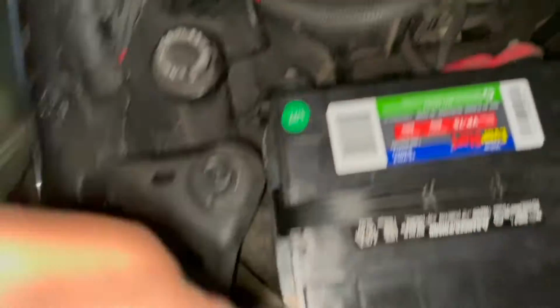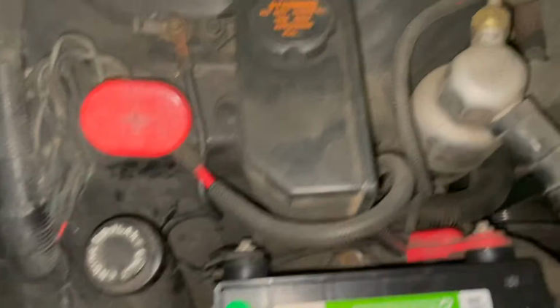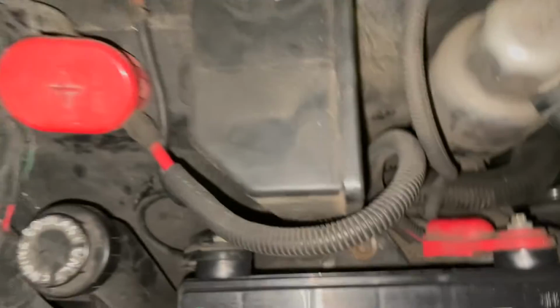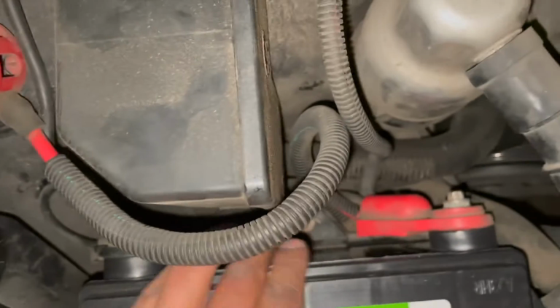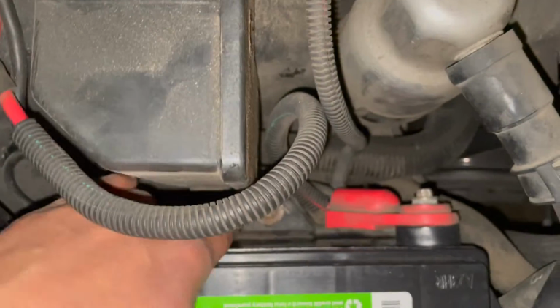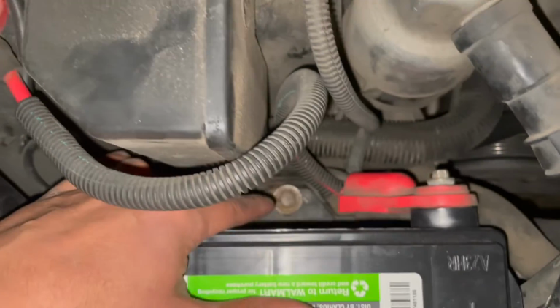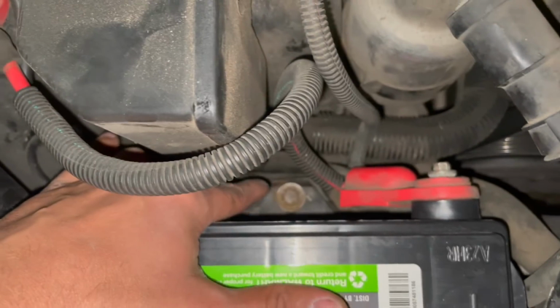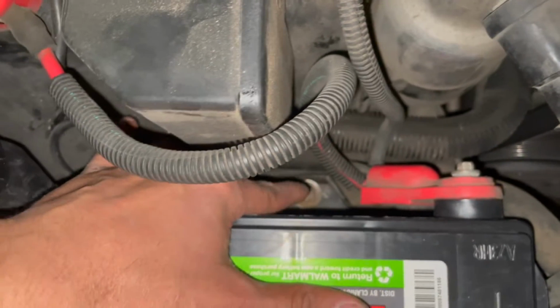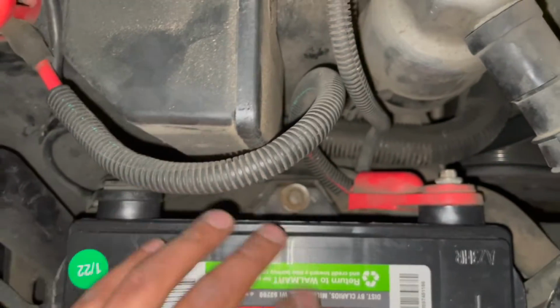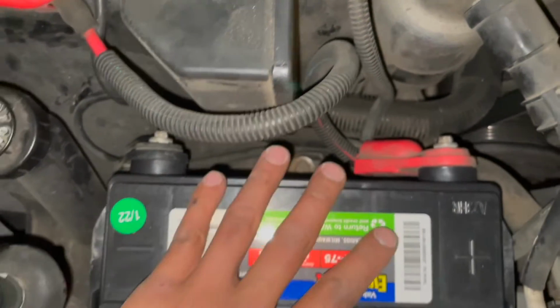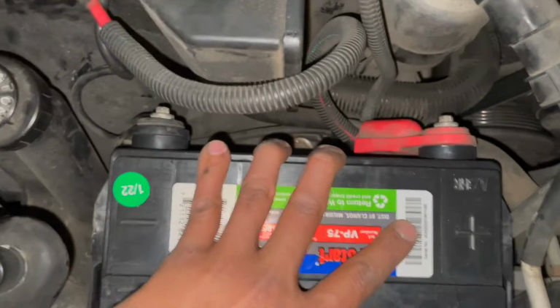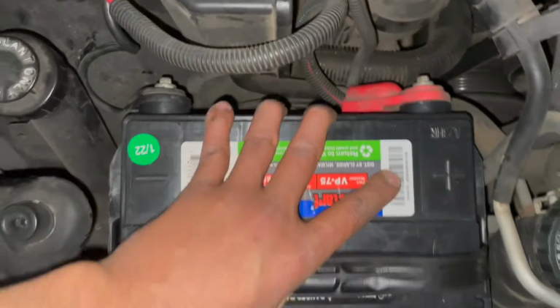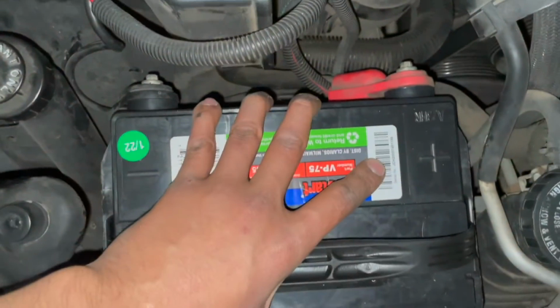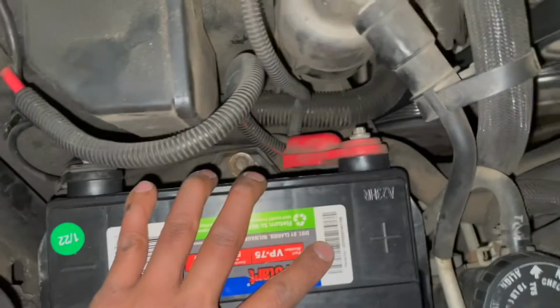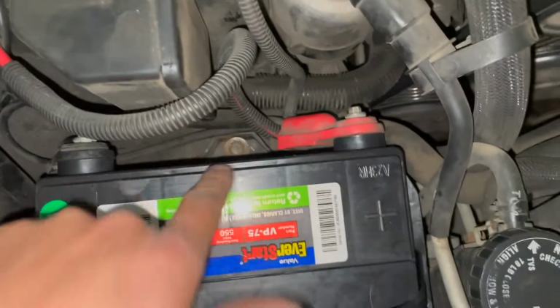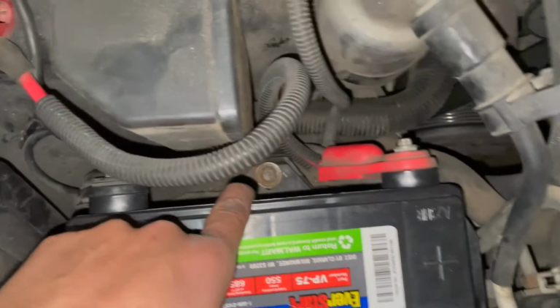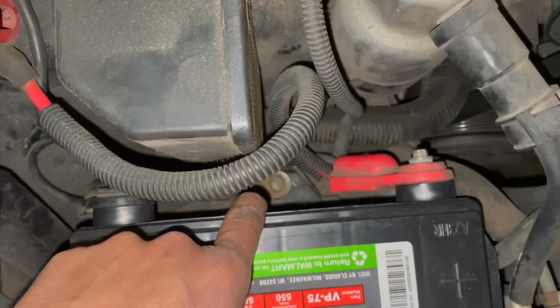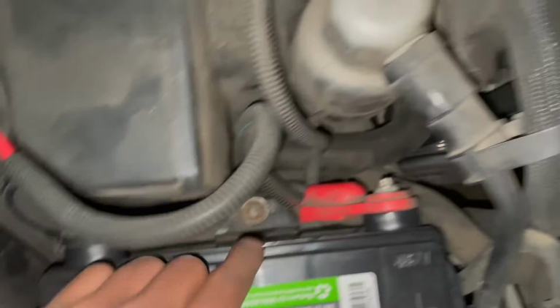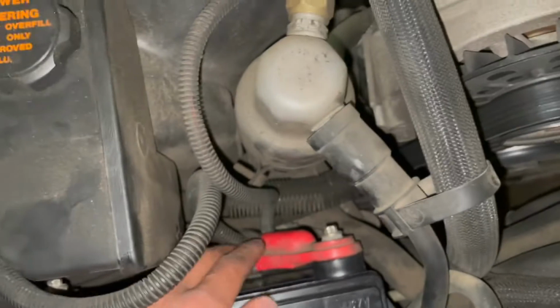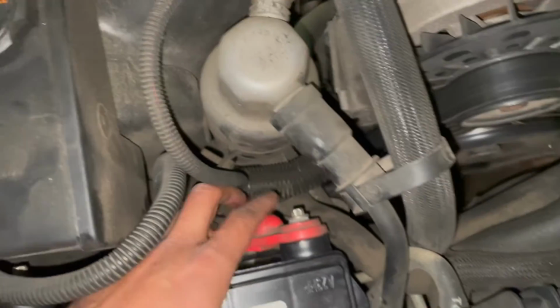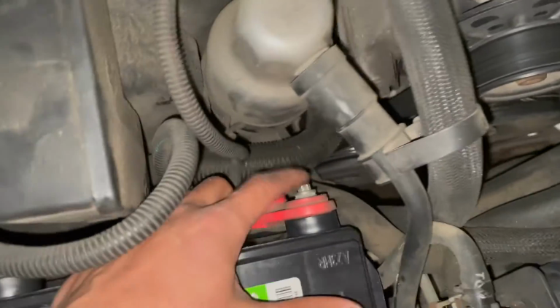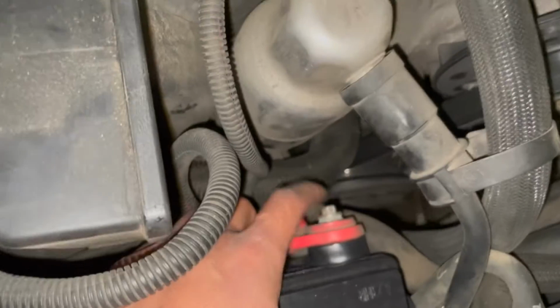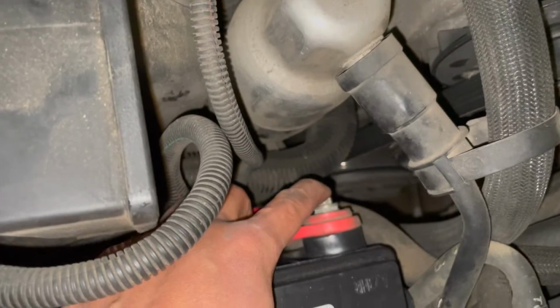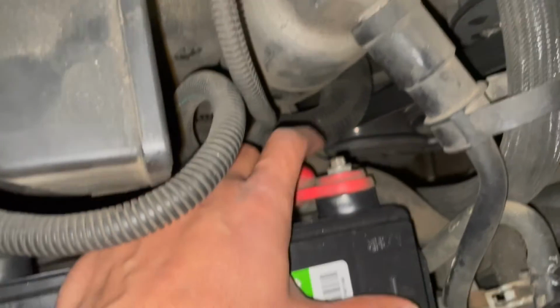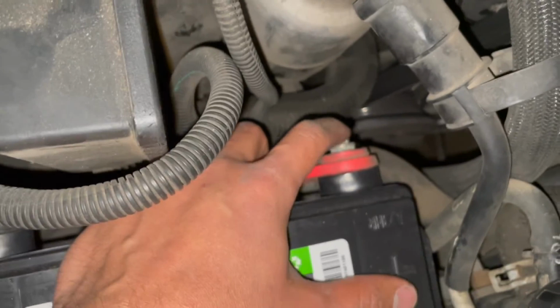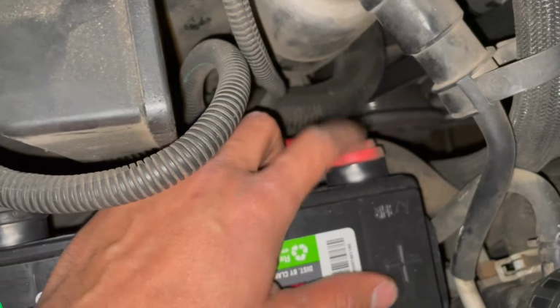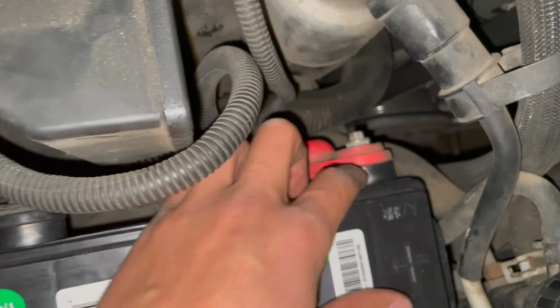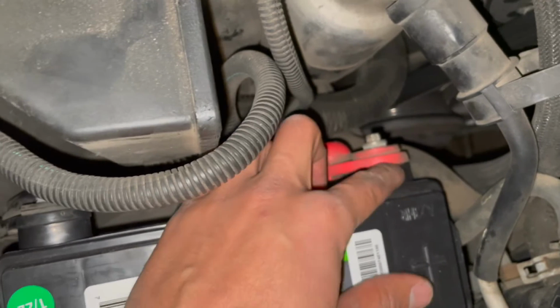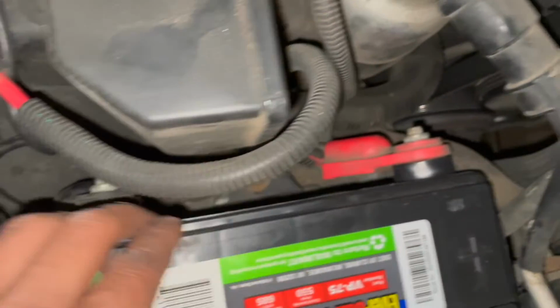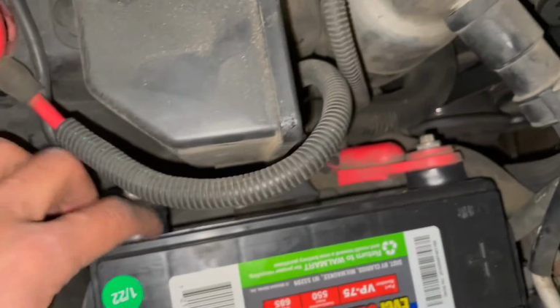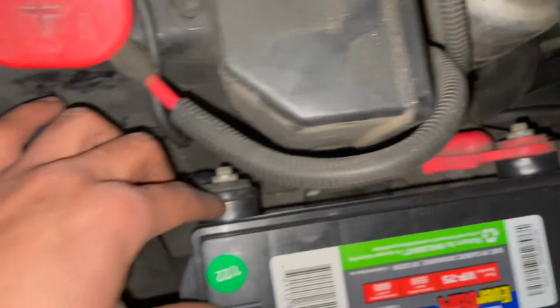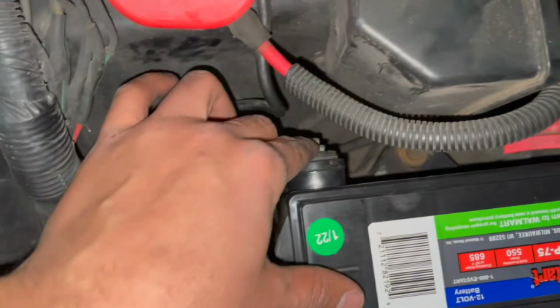That bolt down there you want to tighten pretty tight because that actually keeps your battery from moving, if your car has that — some cars don't. These terminals here, do not over-tighten them because it'll strip them out. They strip out pretty easily on the battery.